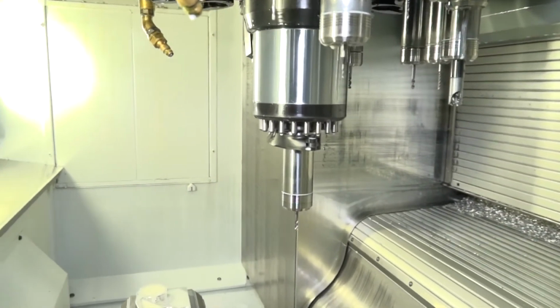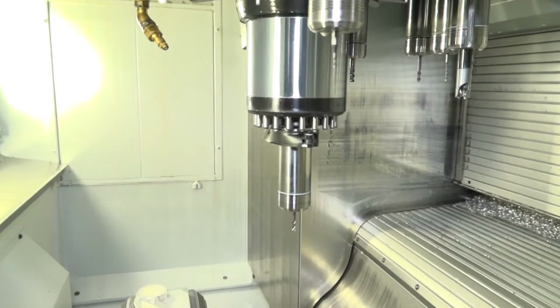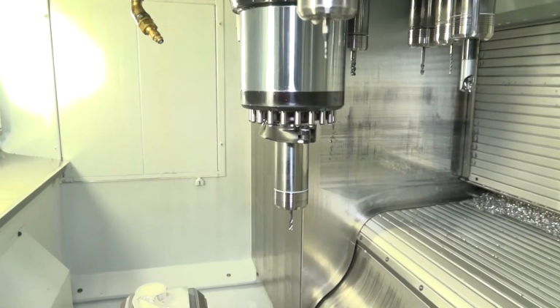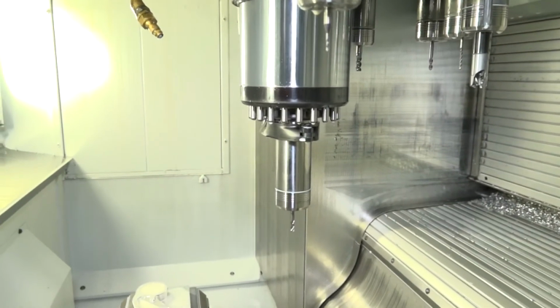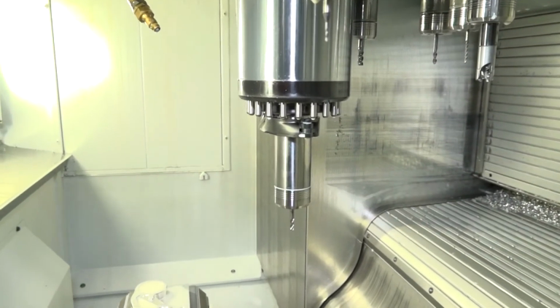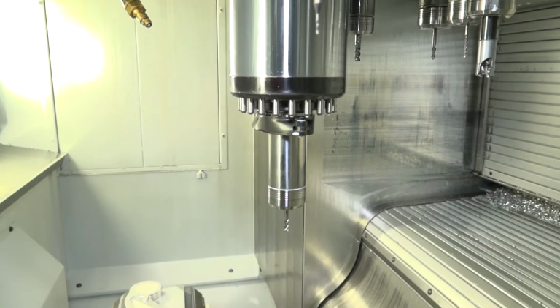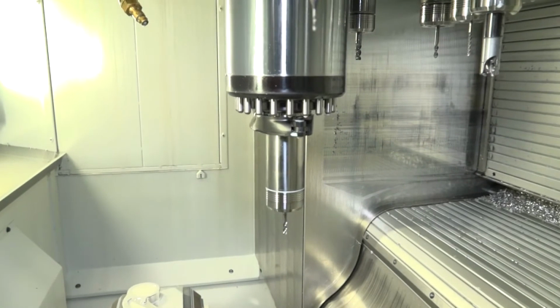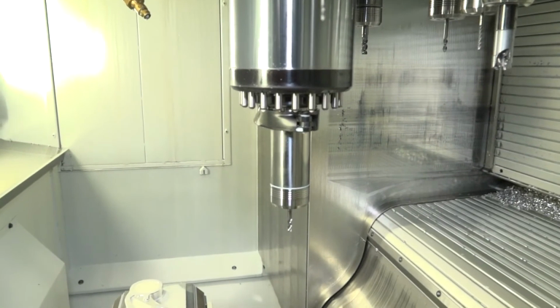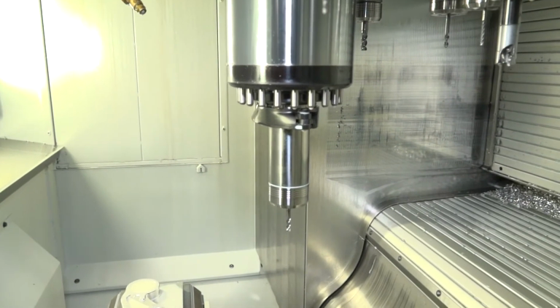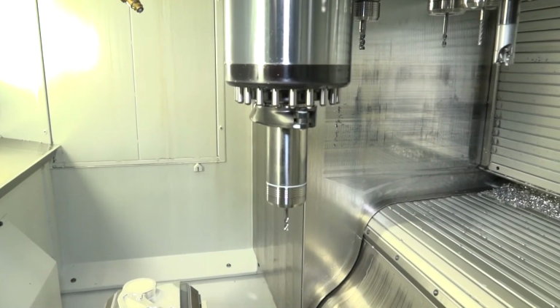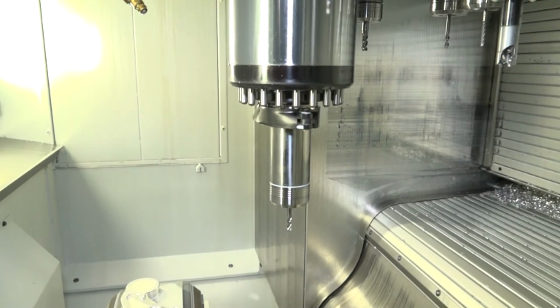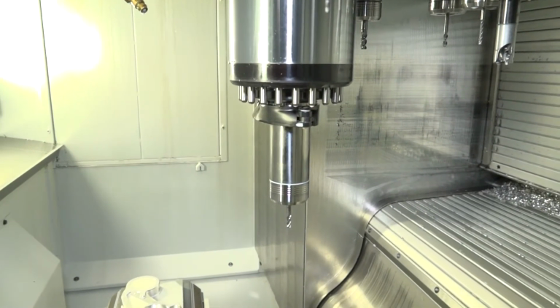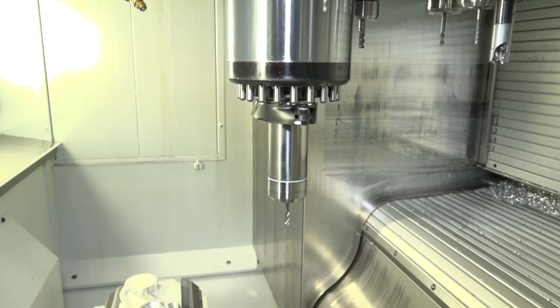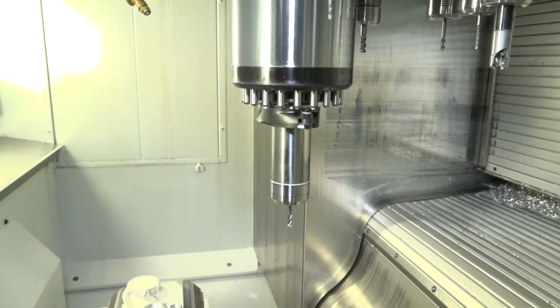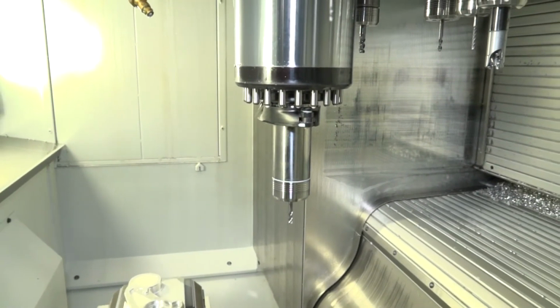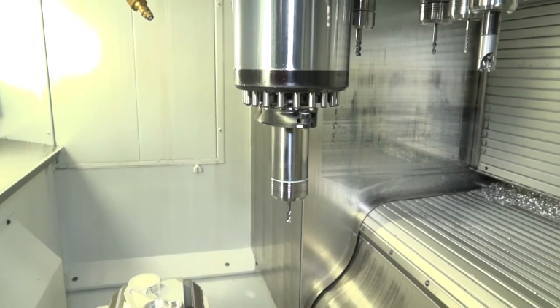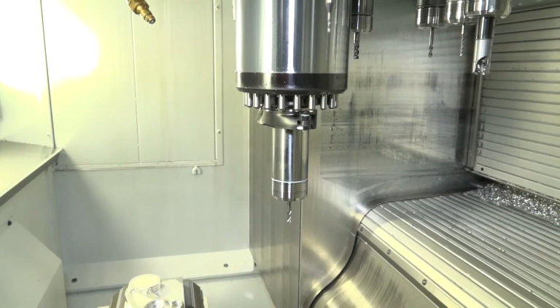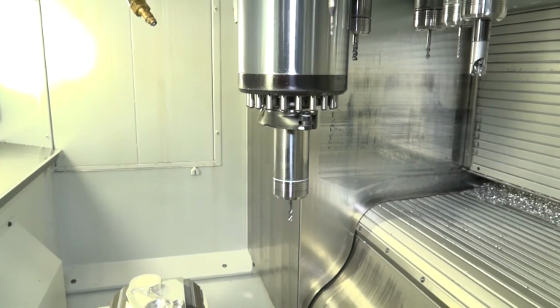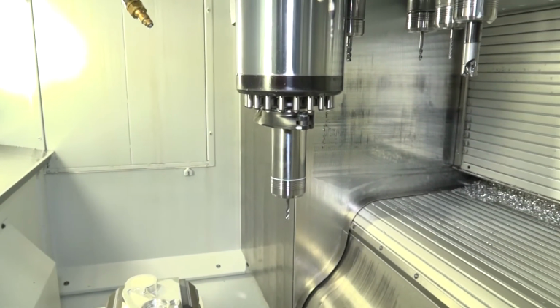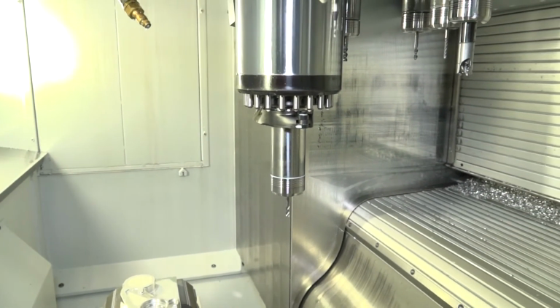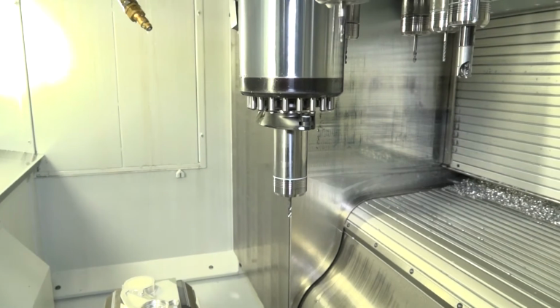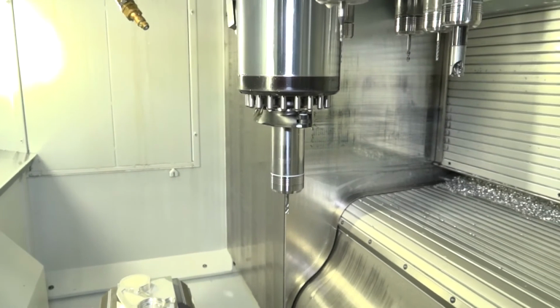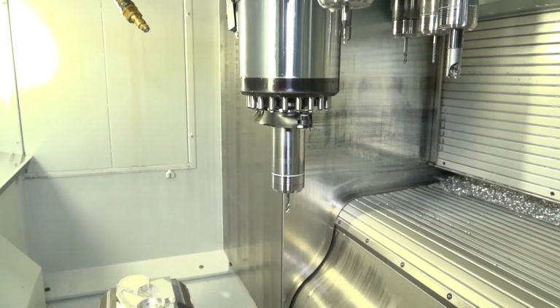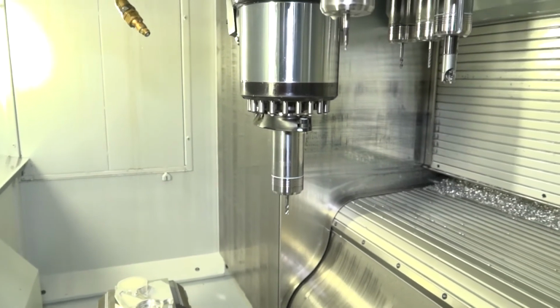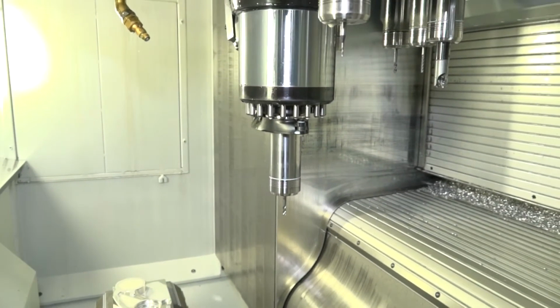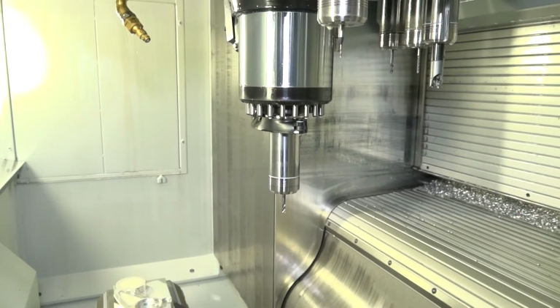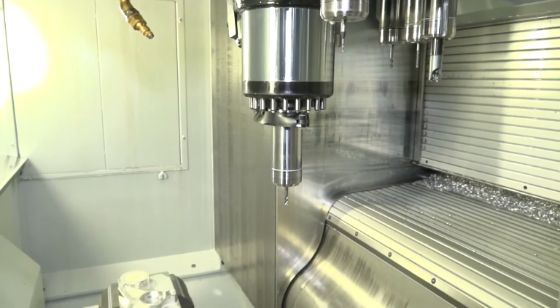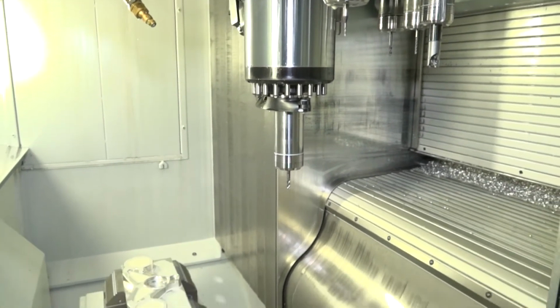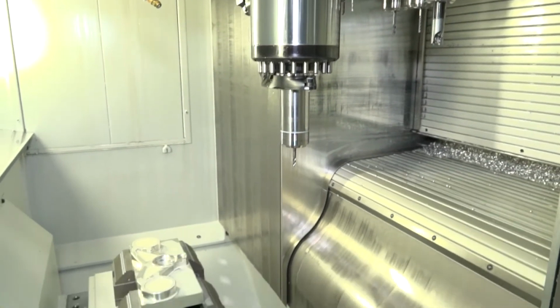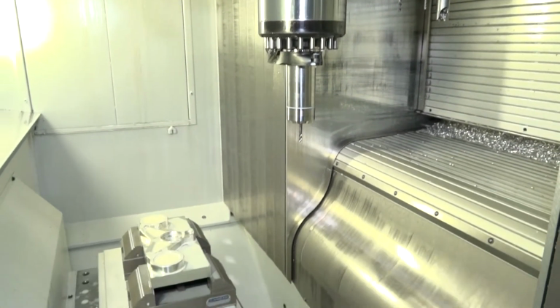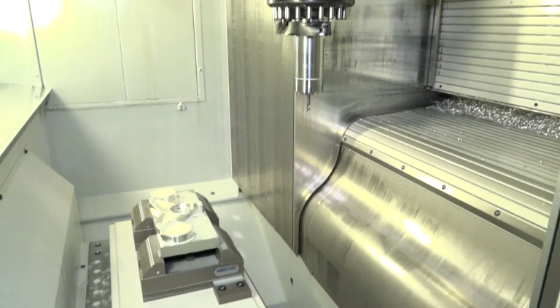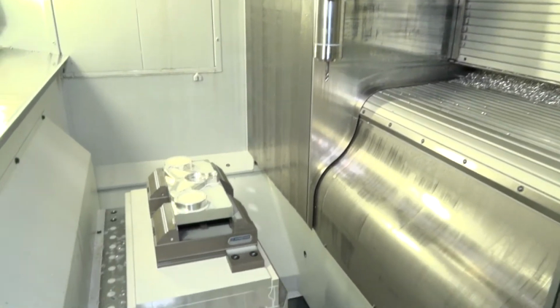The spindle on this machine is over 10,000 rpm — 10,500 rpm — with a 14 kilowatt motor. It is an HSK 63, and you have 20 tools on this machine.